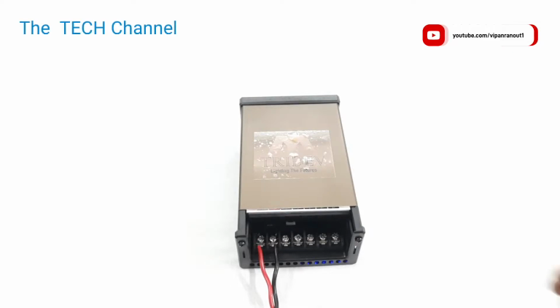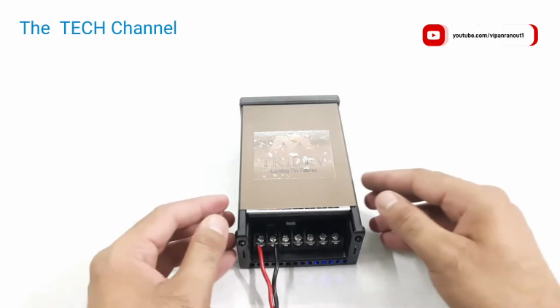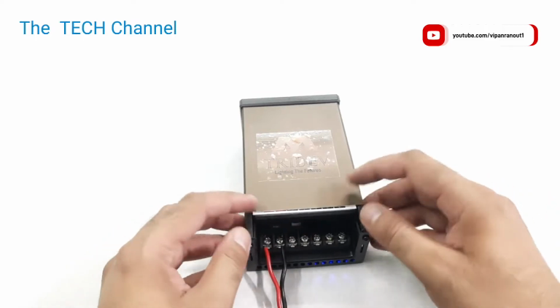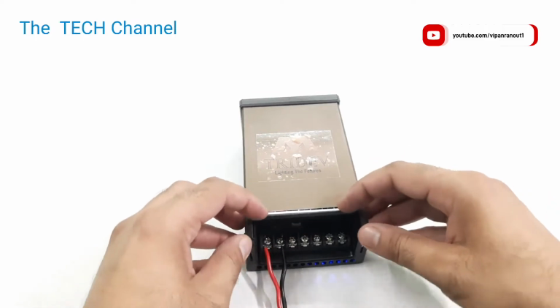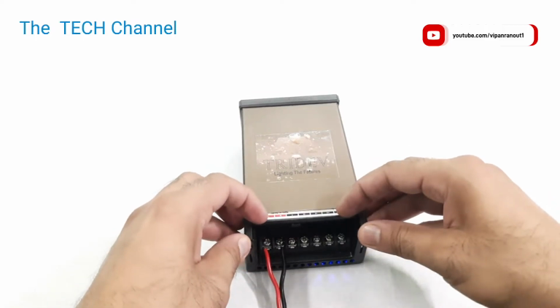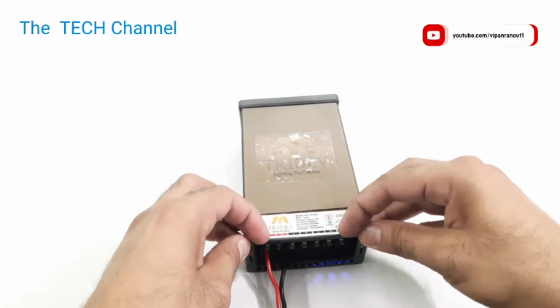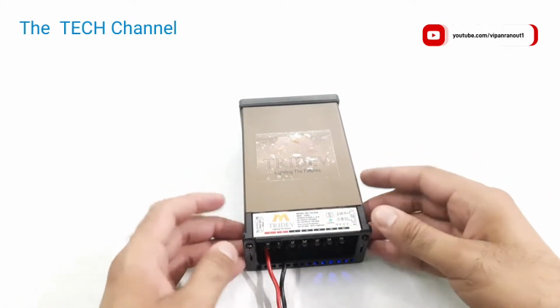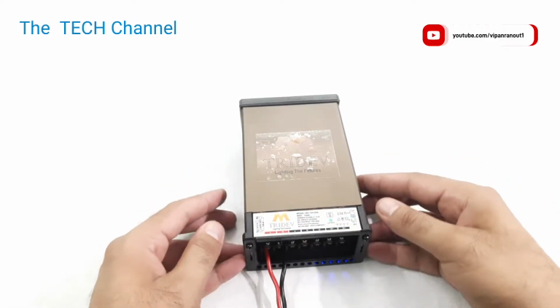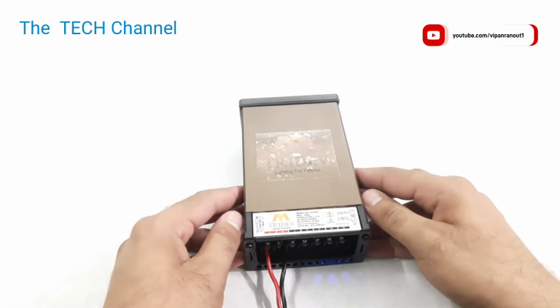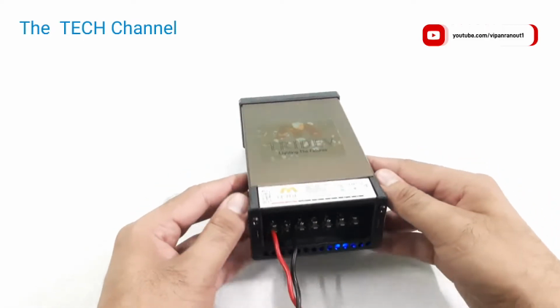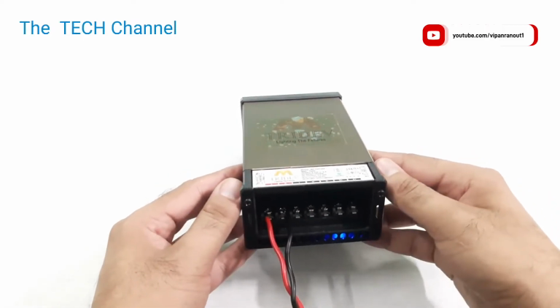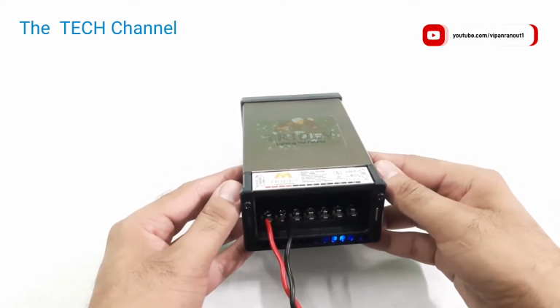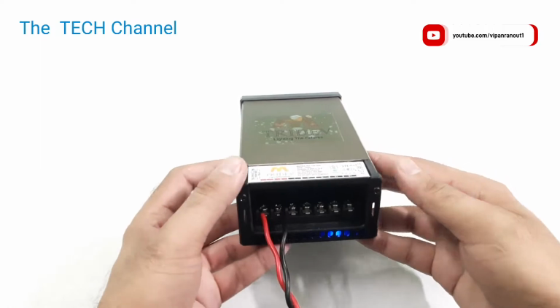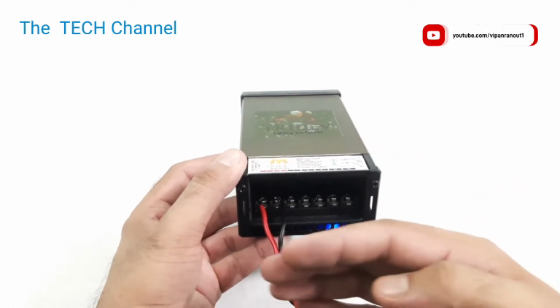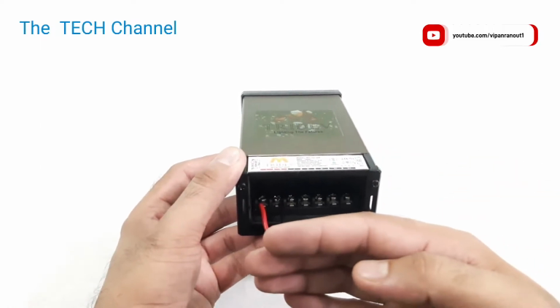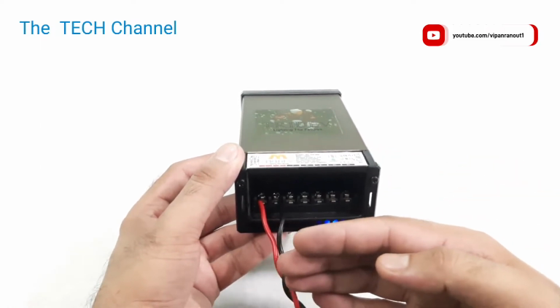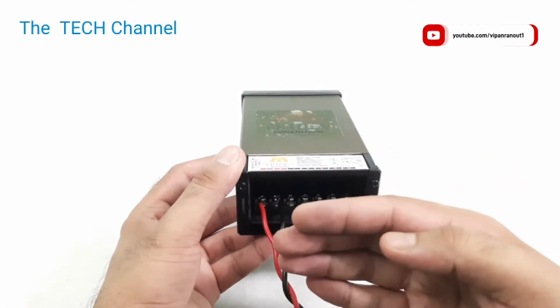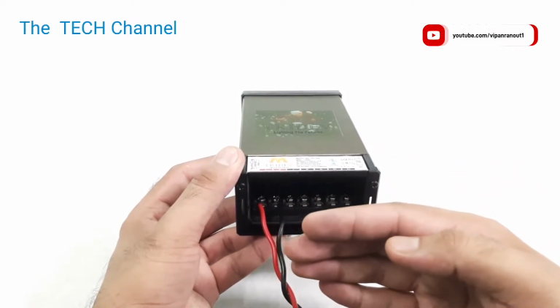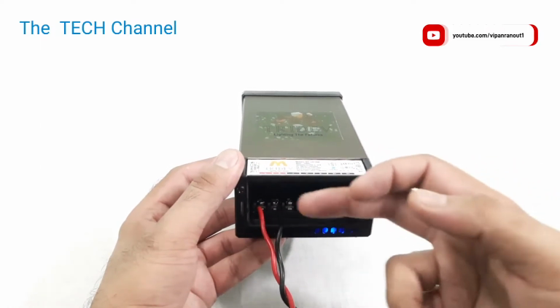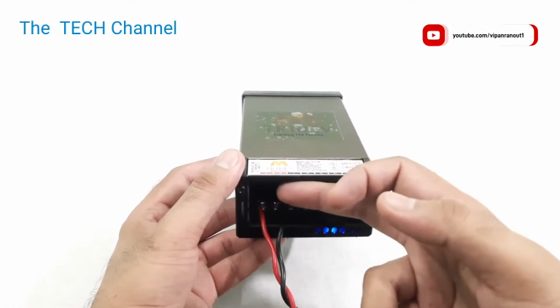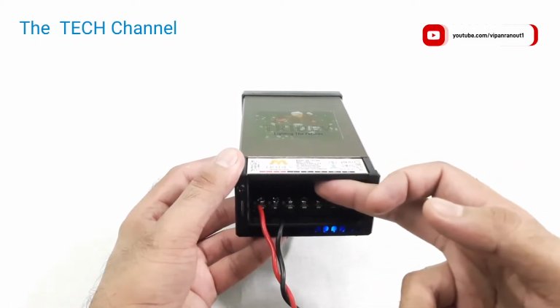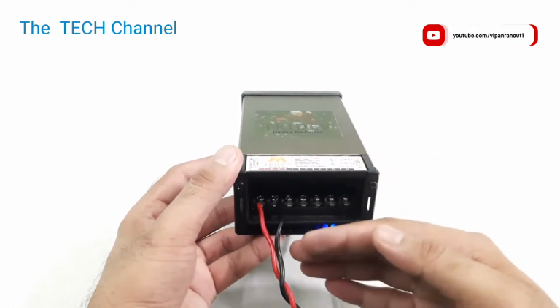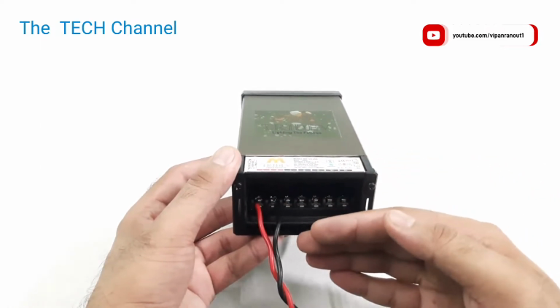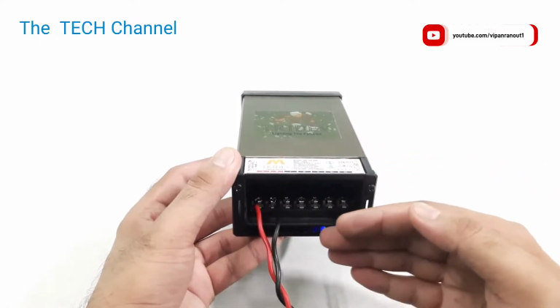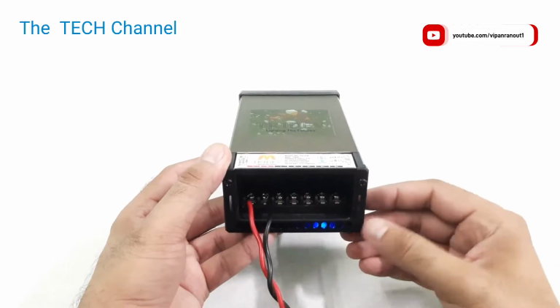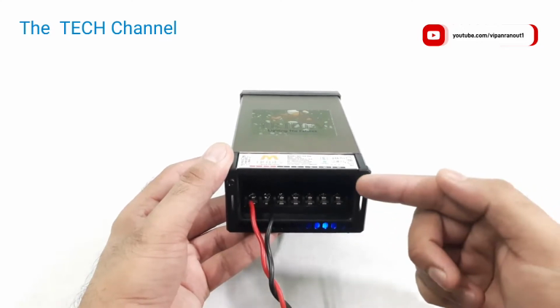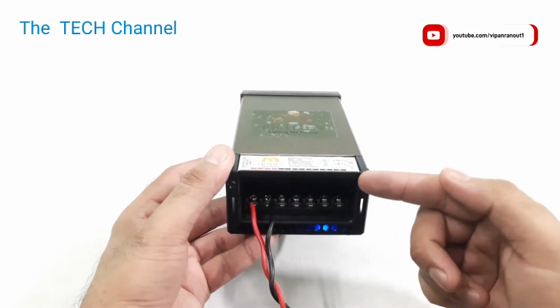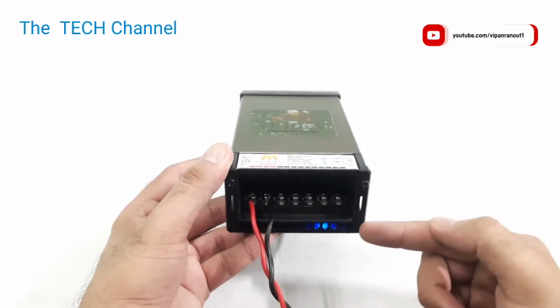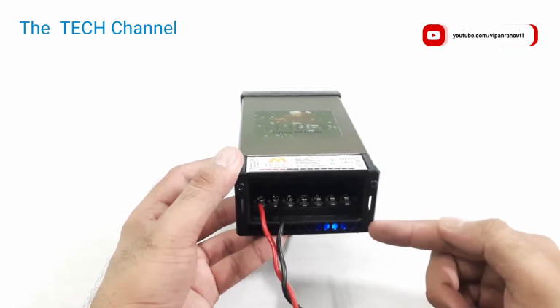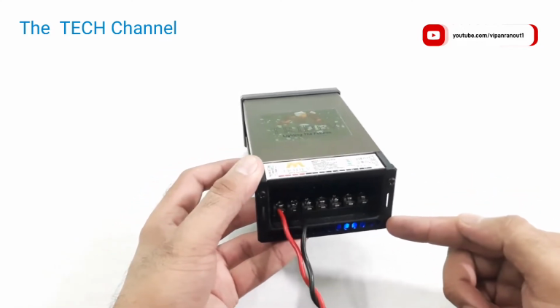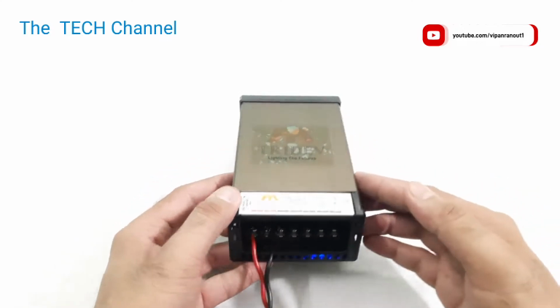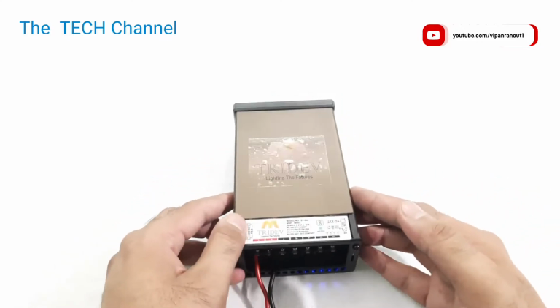This unit gives a fixed output of 12 volts and can handle a maximum load of 20 amperes, meaning it can handle a maximum load of 240 watts. The cooling fan works at maximum speed all the time. There is also a blue LED indicator.